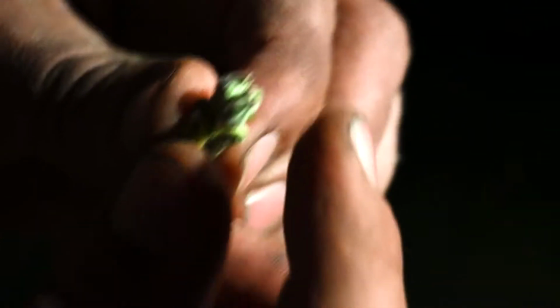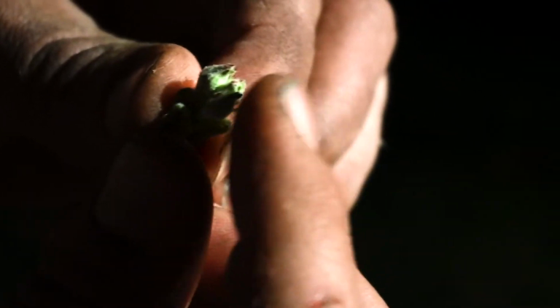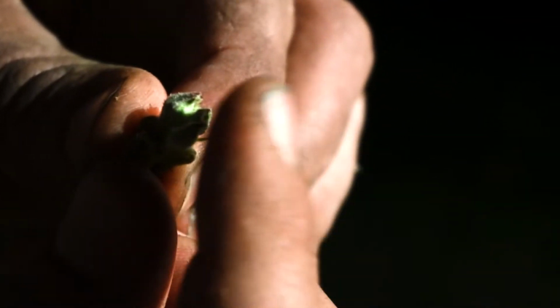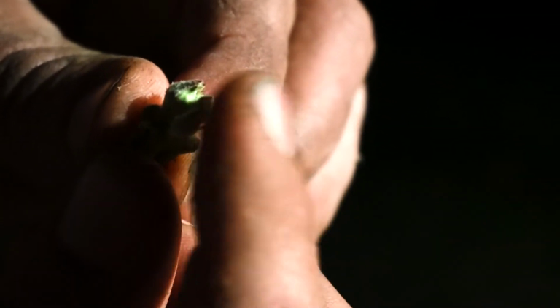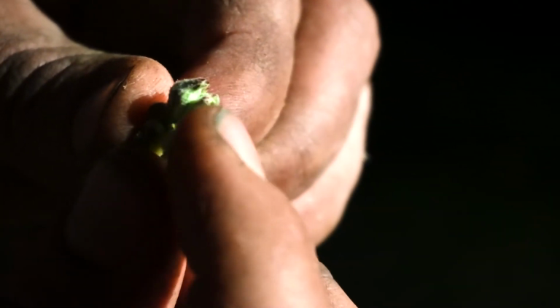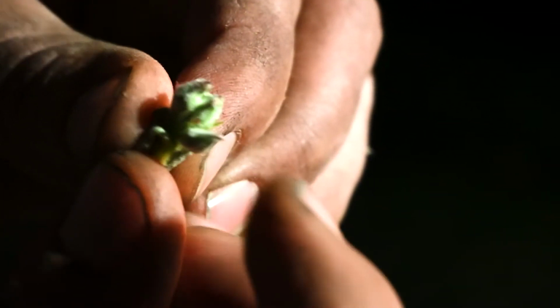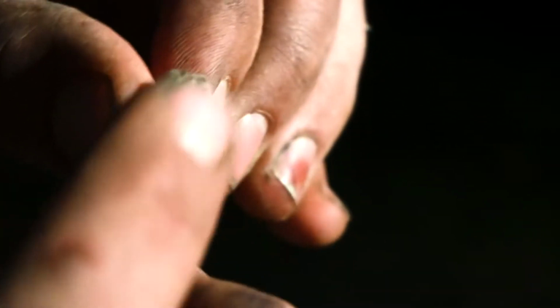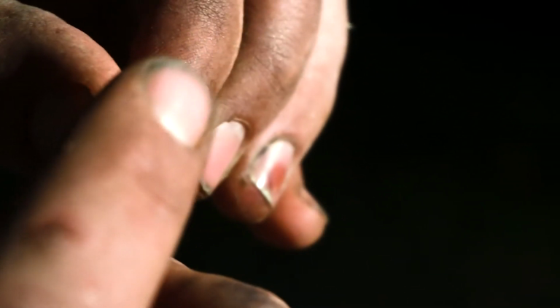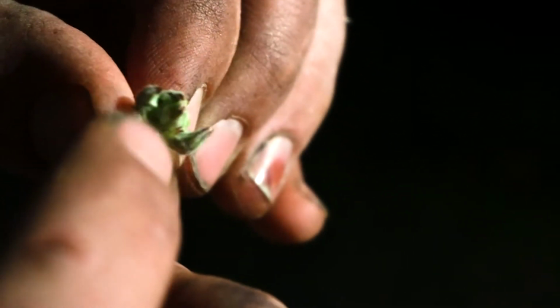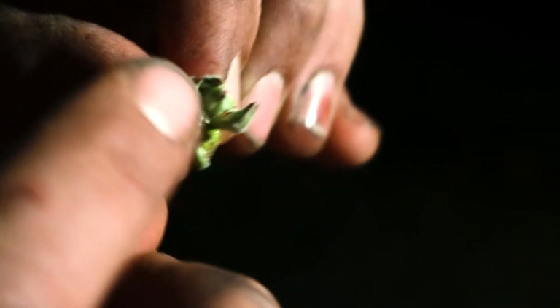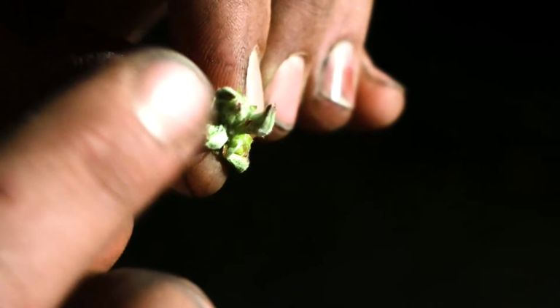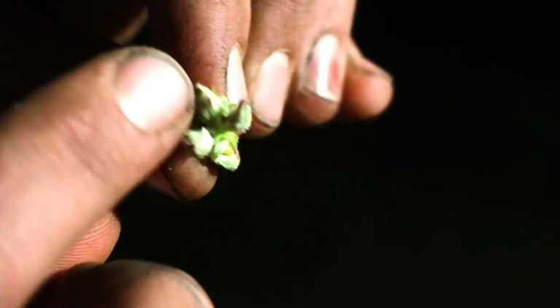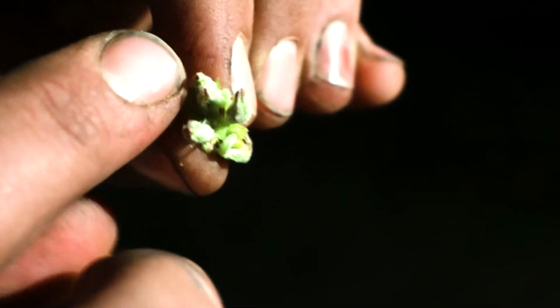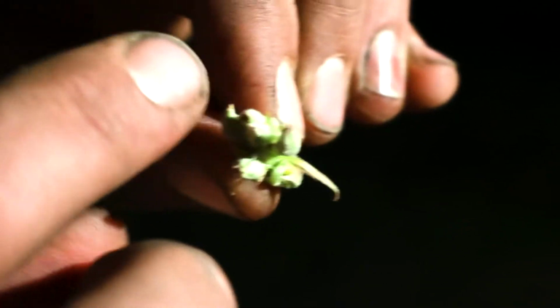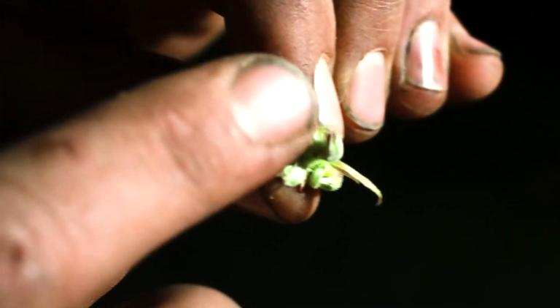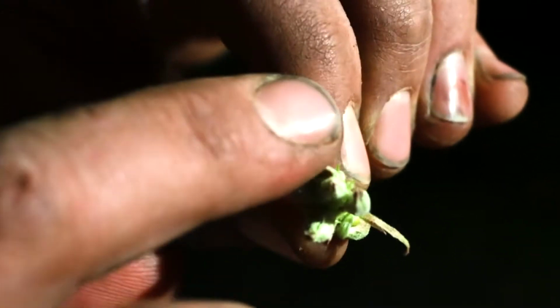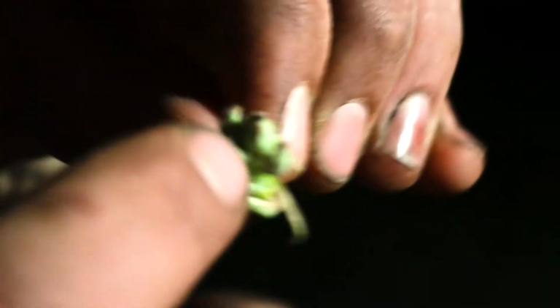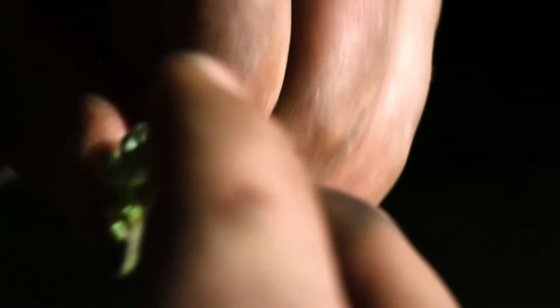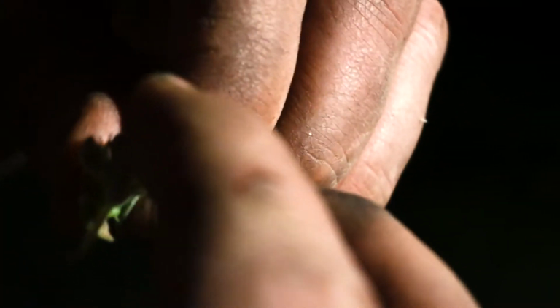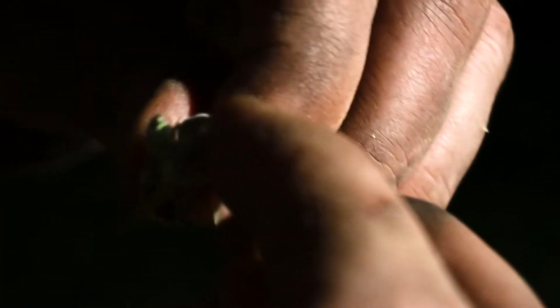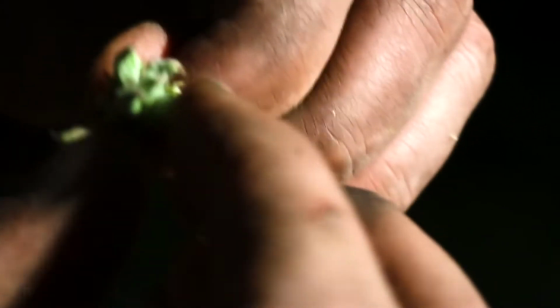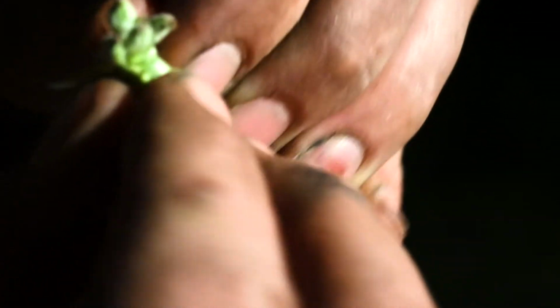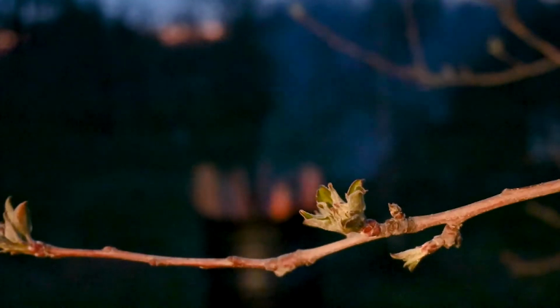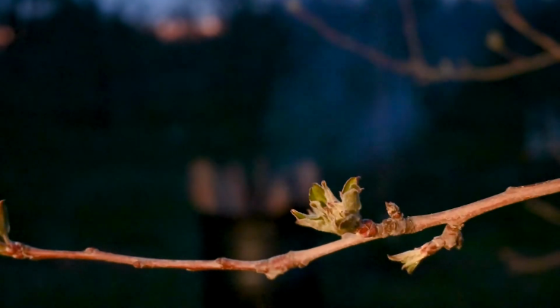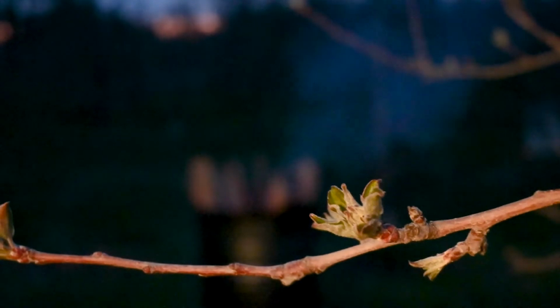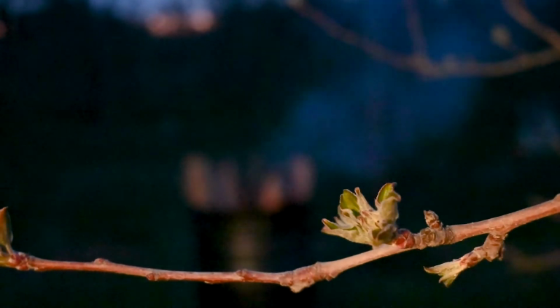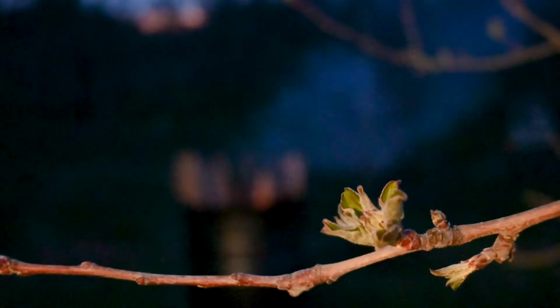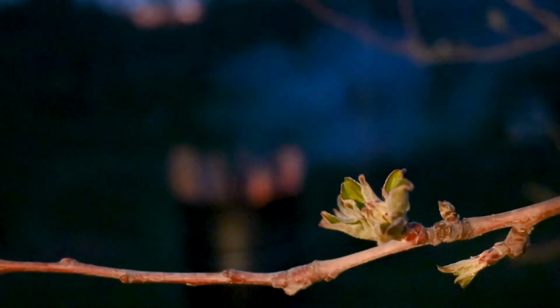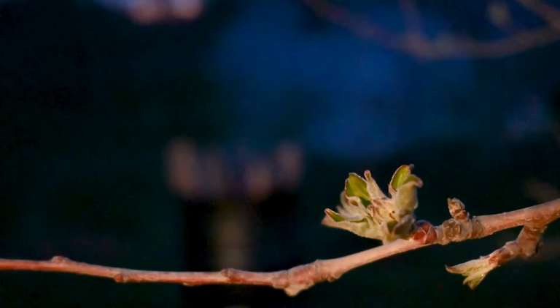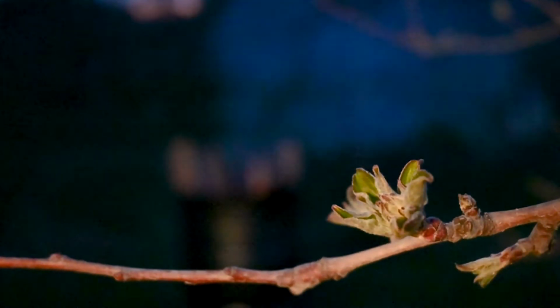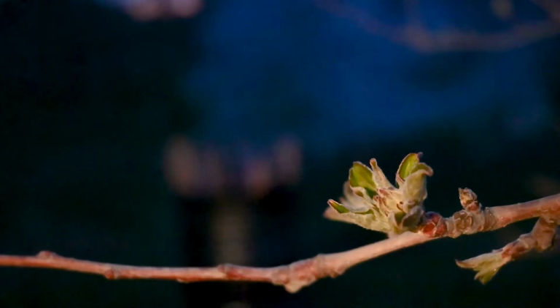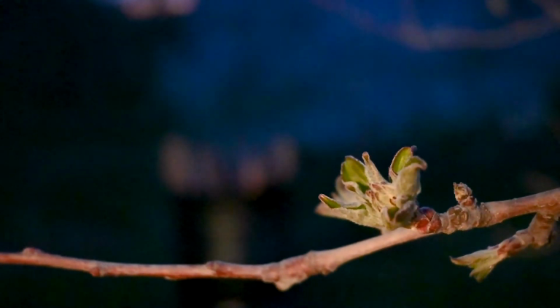Each one of them has potential to be an apple. Some blossoms are going to die off. Dallas explains this is okay — in the future, there's a lot of thinning out that will happen in the summertime.